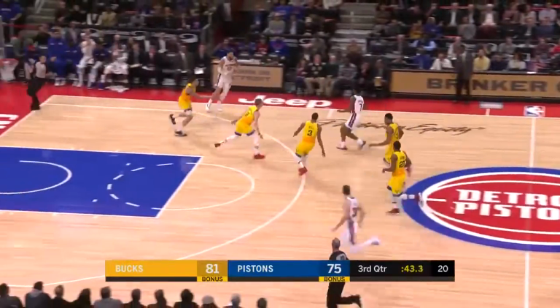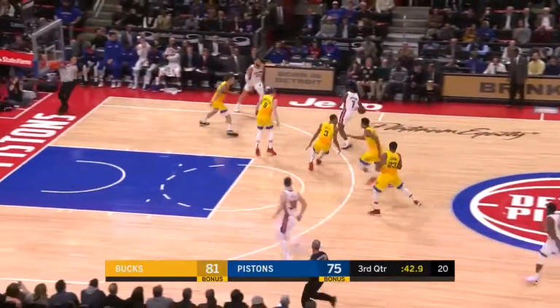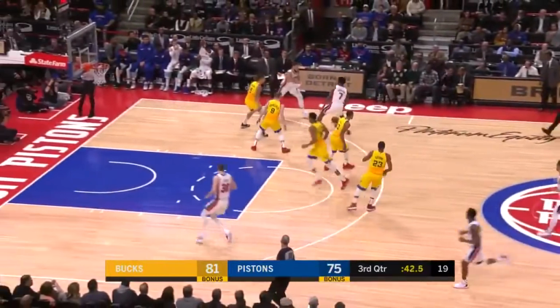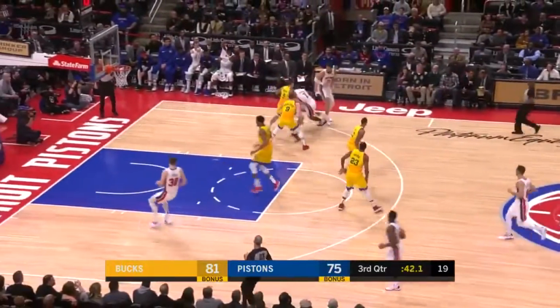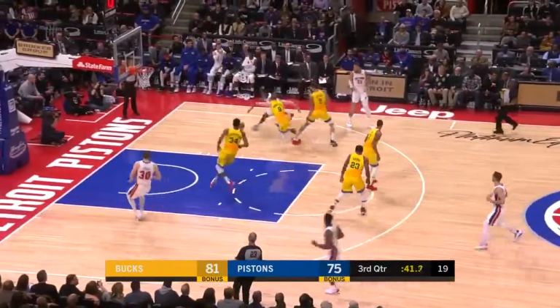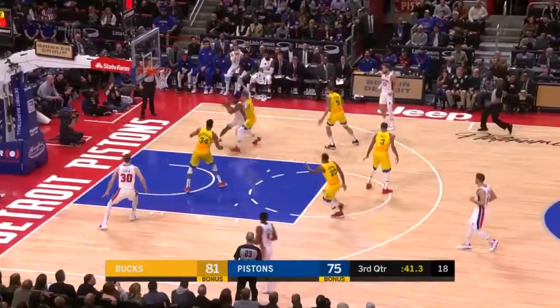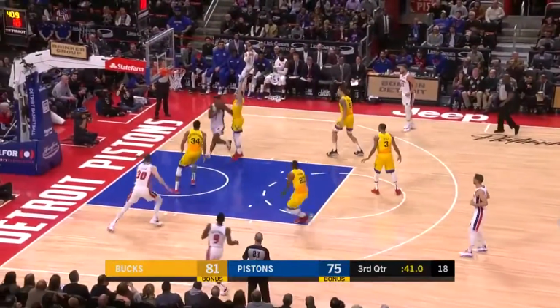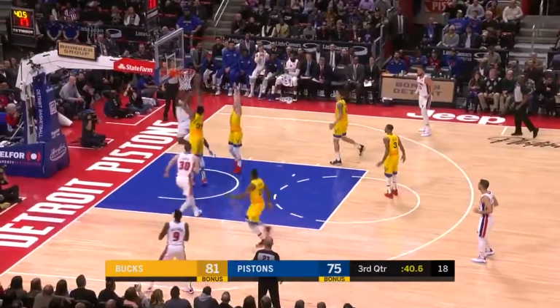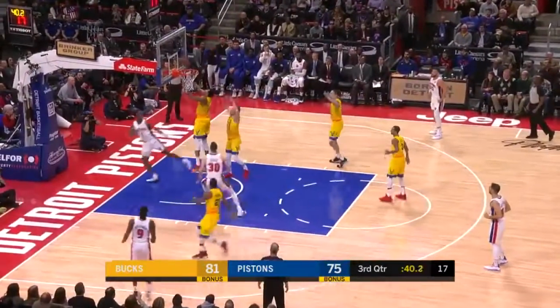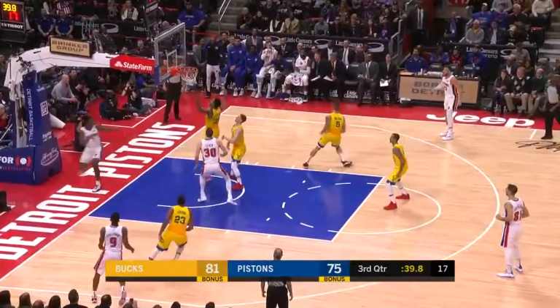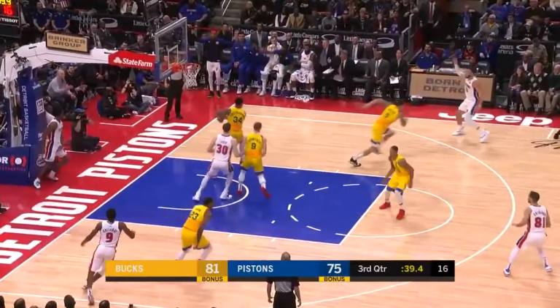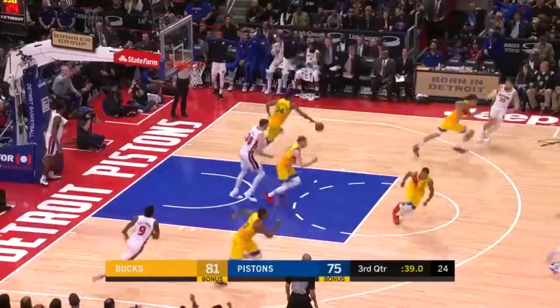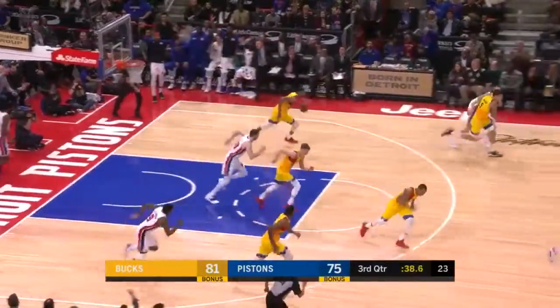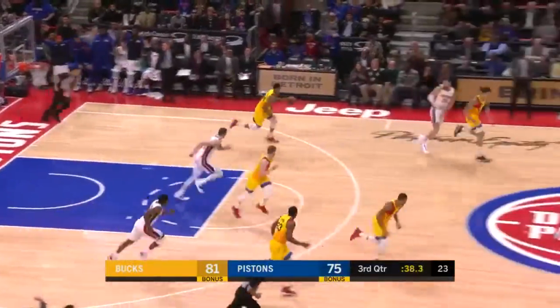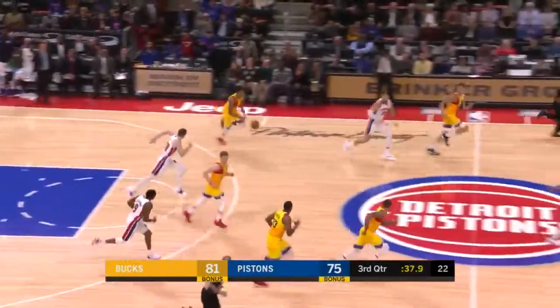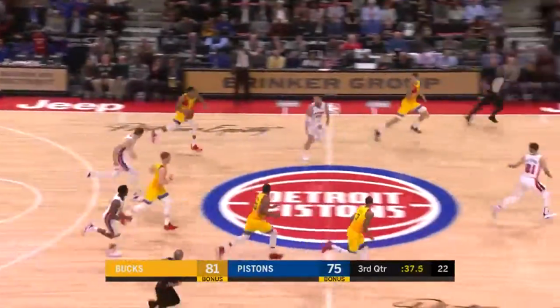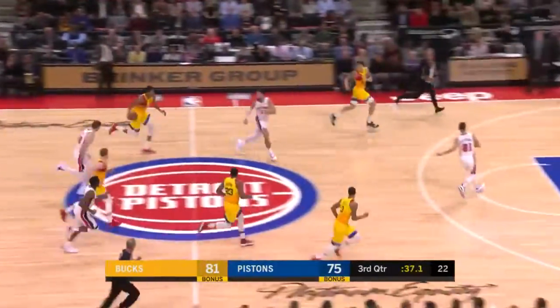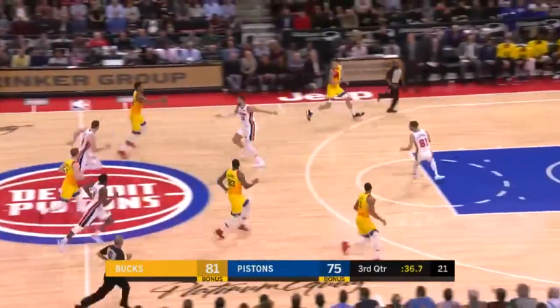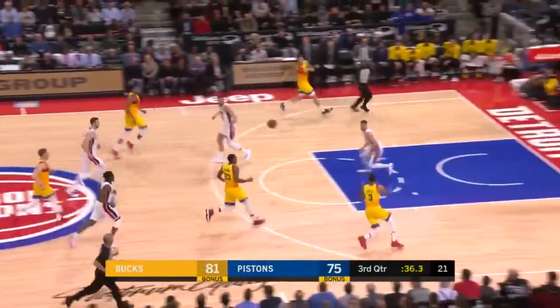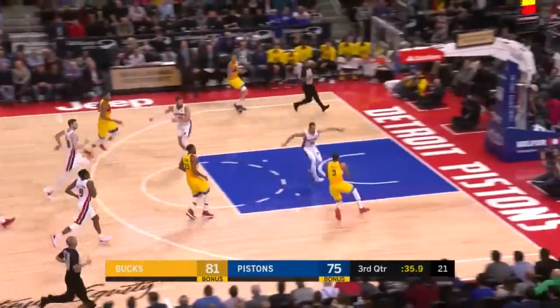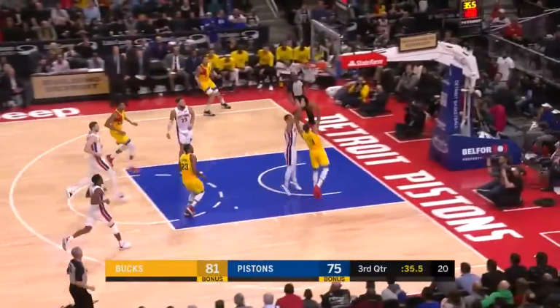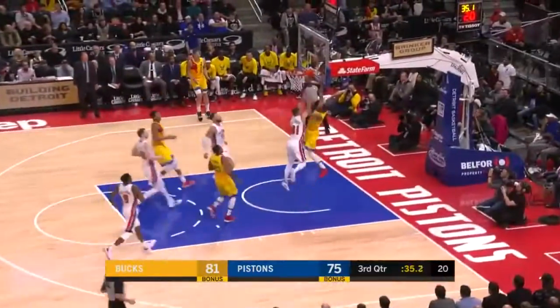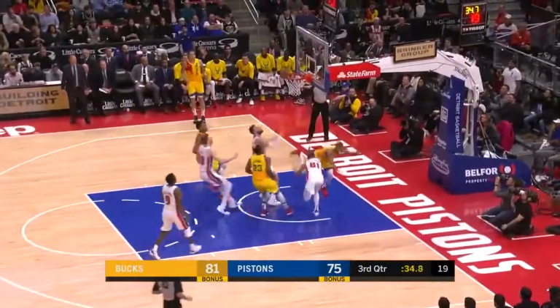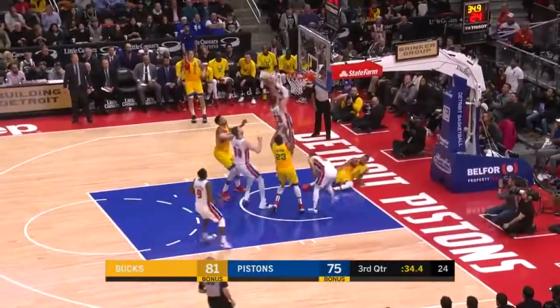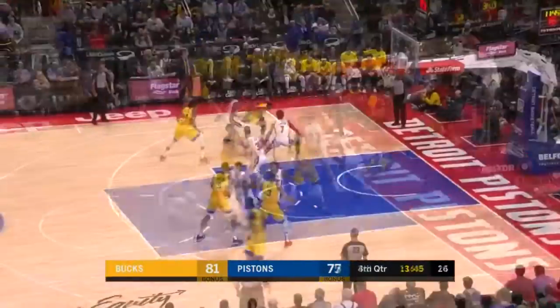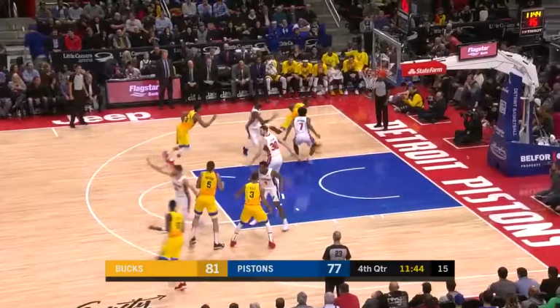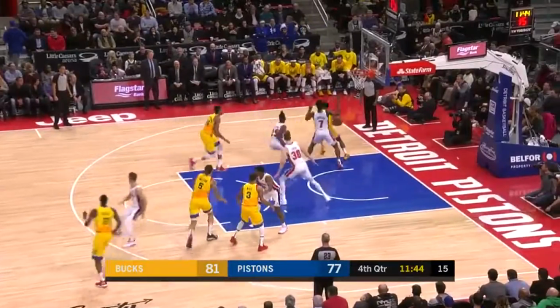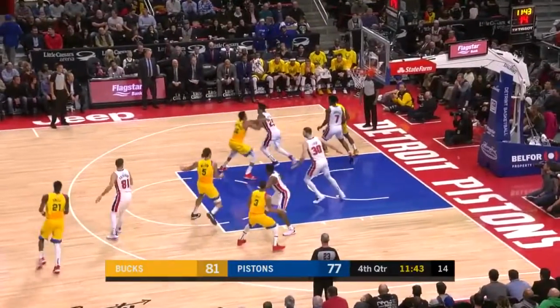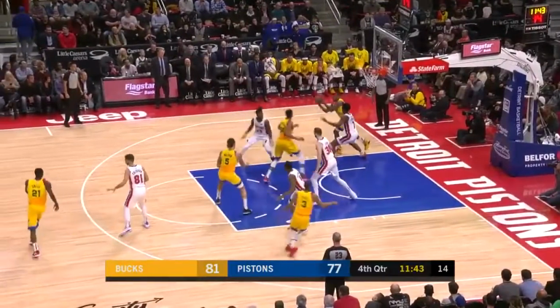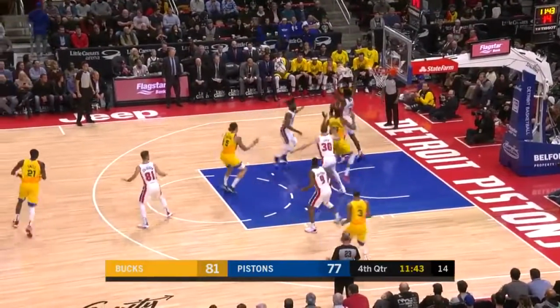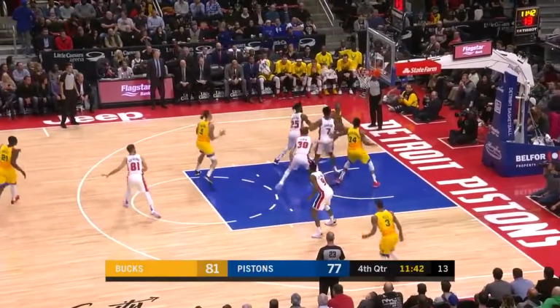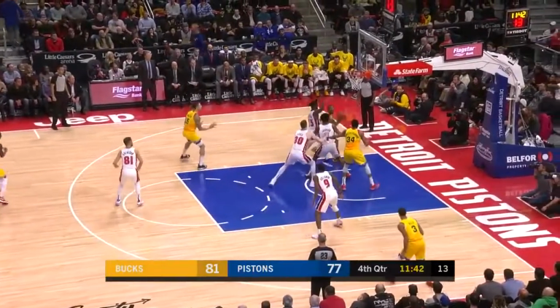I don't know if he had to go to the other side of the rim. I thought he was going to bail it out on the play. Block shot — Giannis. He got Stanley Johnson. Giannis passes through. Fourth foul on Stanley Johnson.